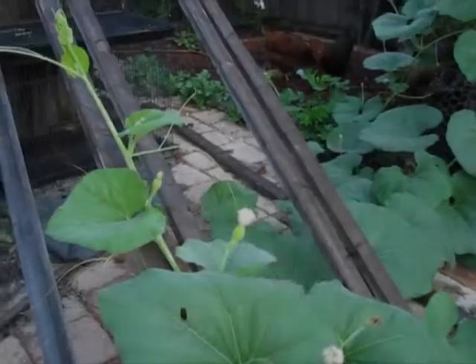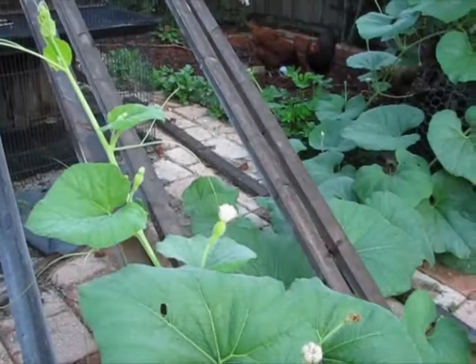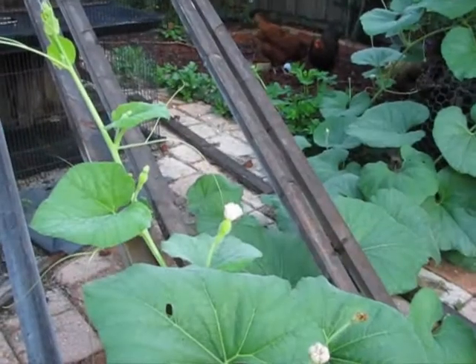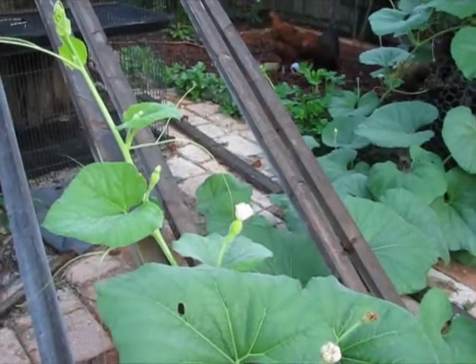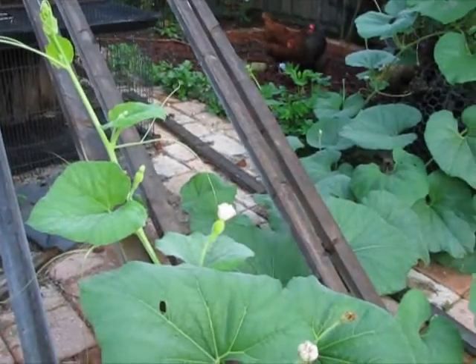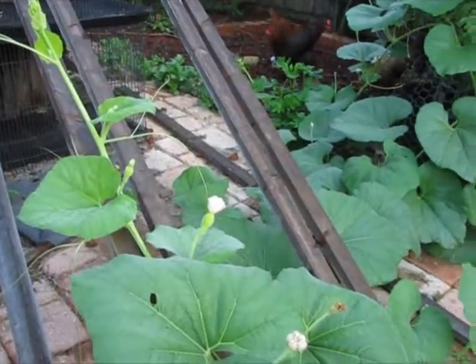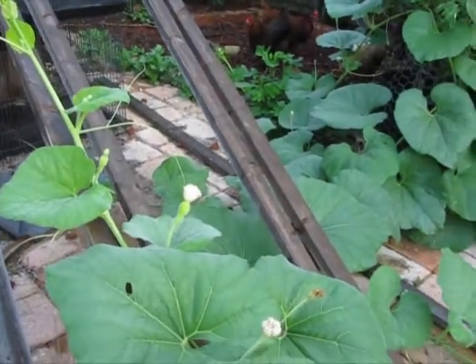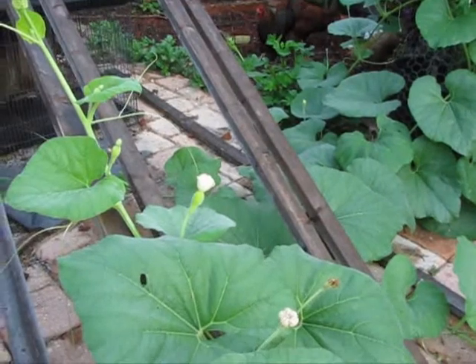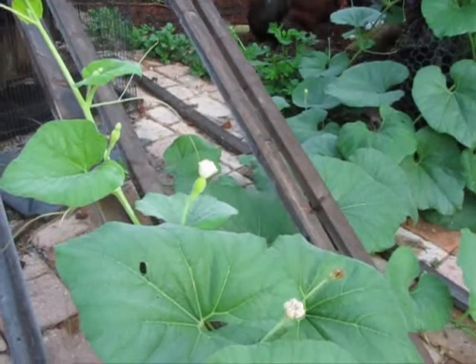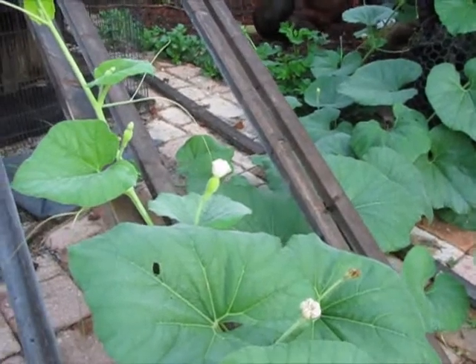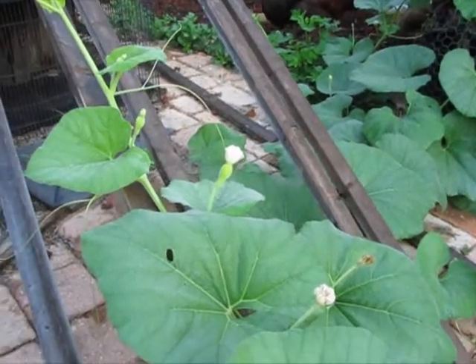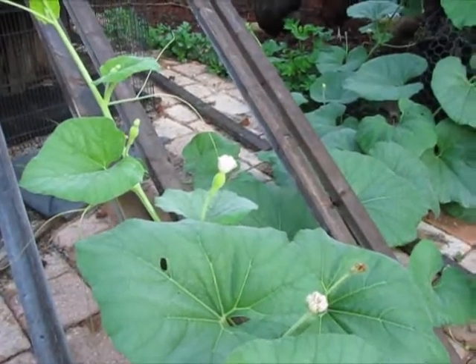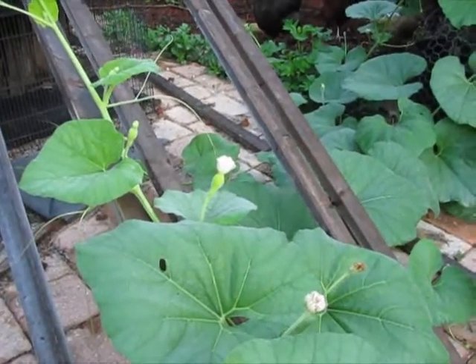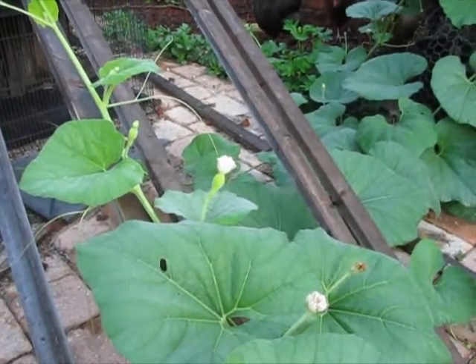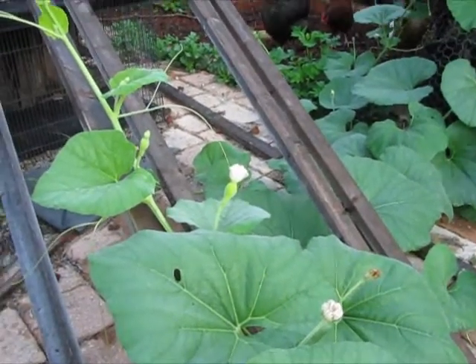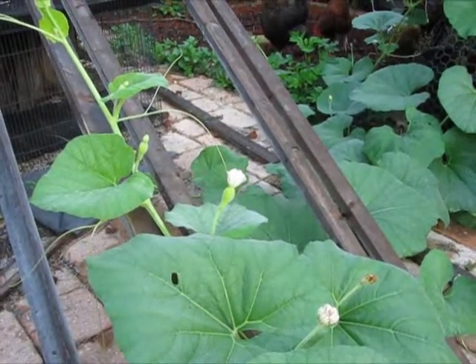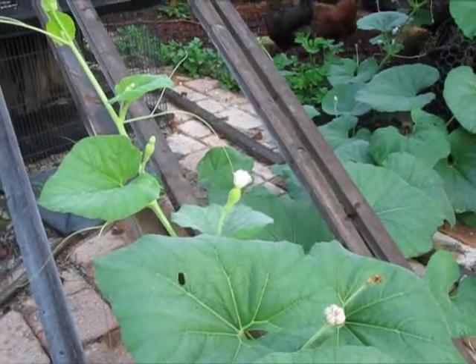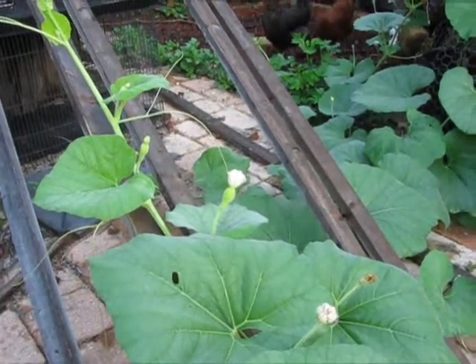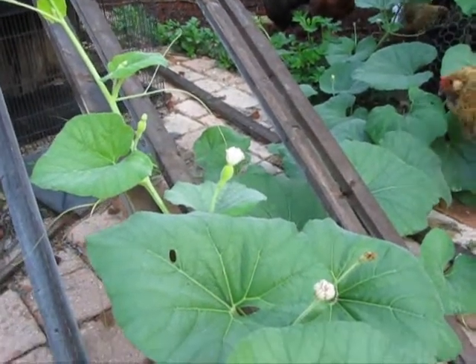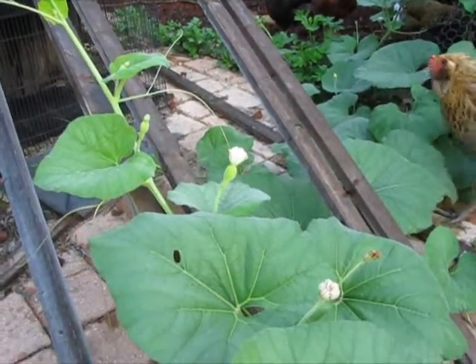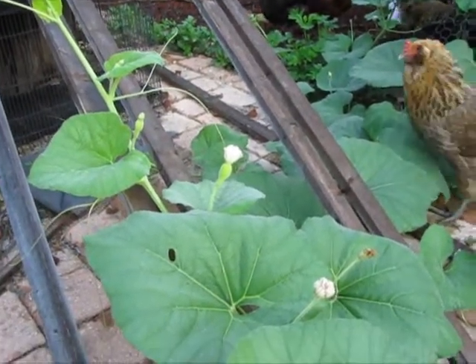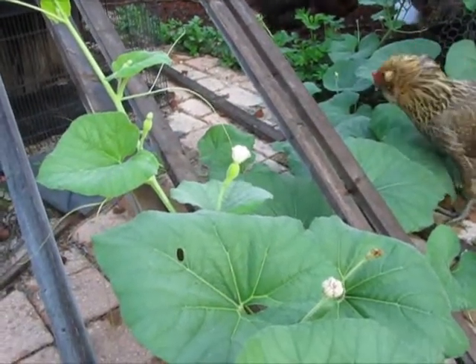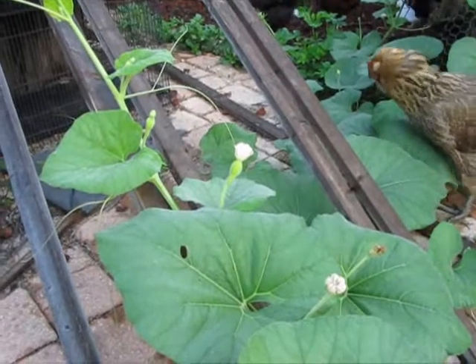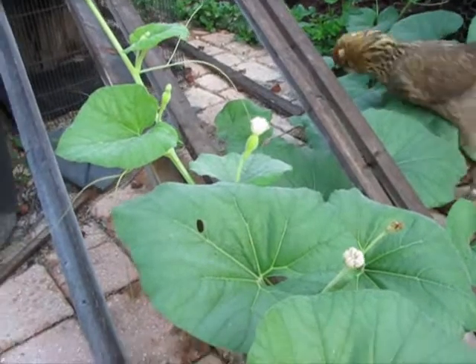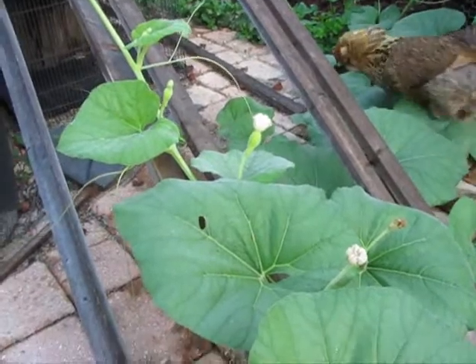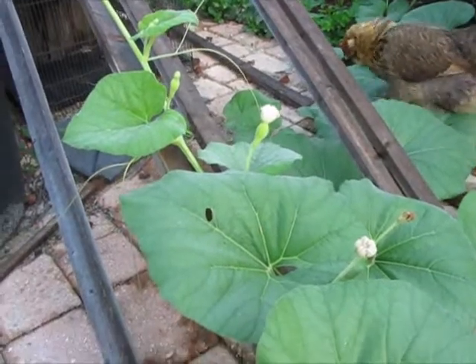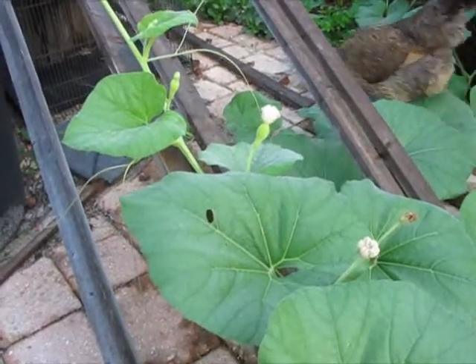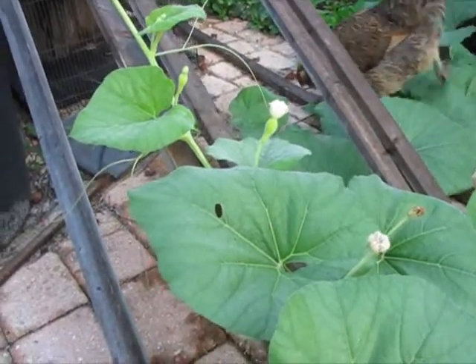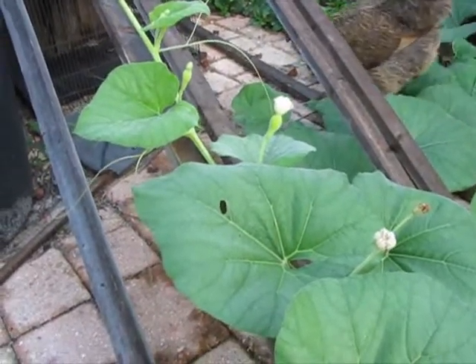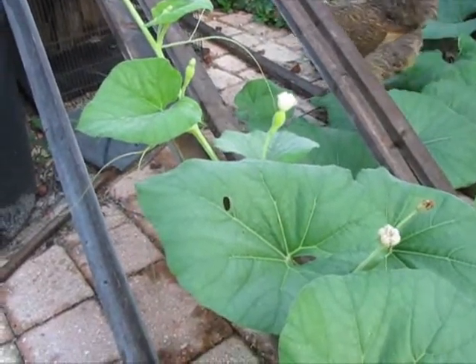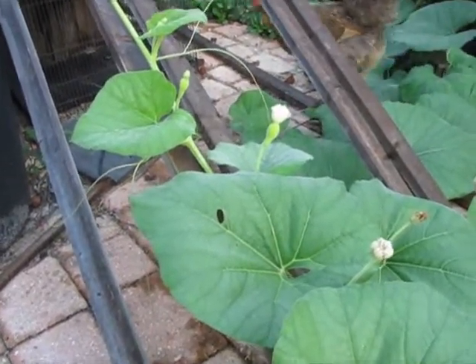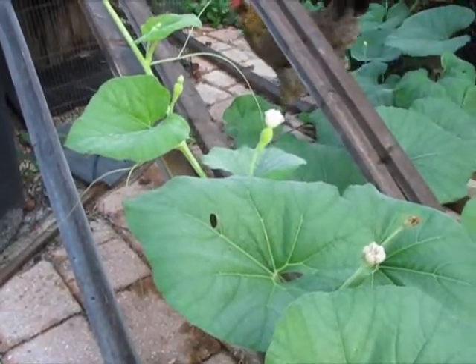In this video, I'm going to talk about how to pollinate hard-shelled gourds. This method will also work for other members of the gourd and pumpkin family.